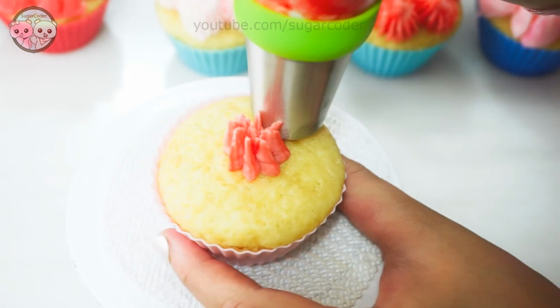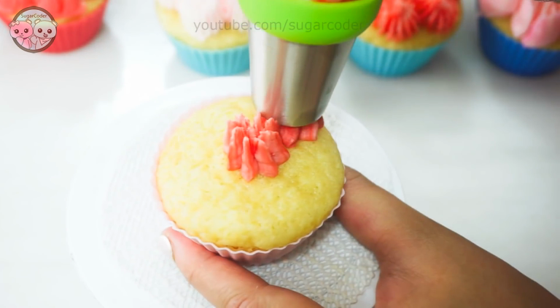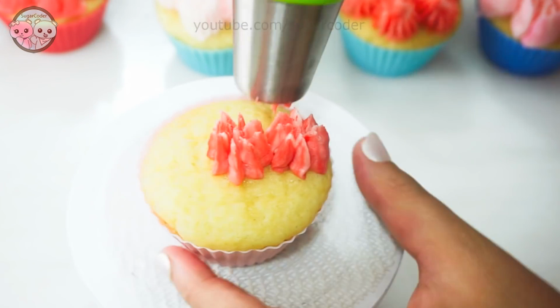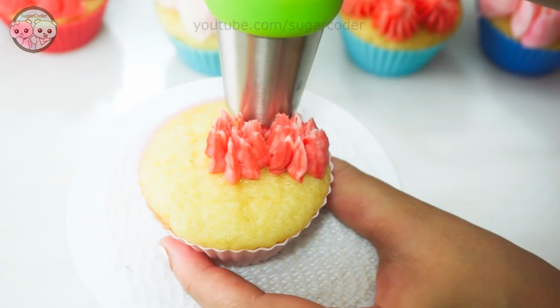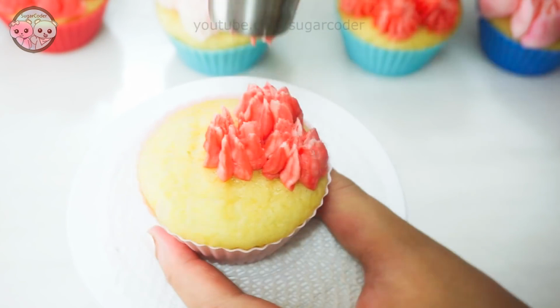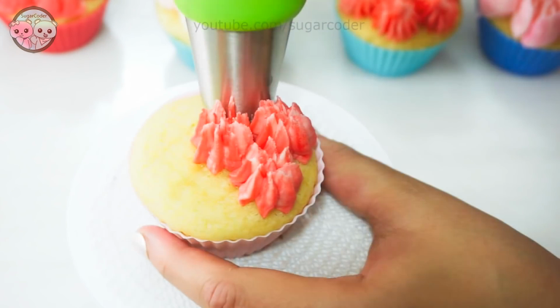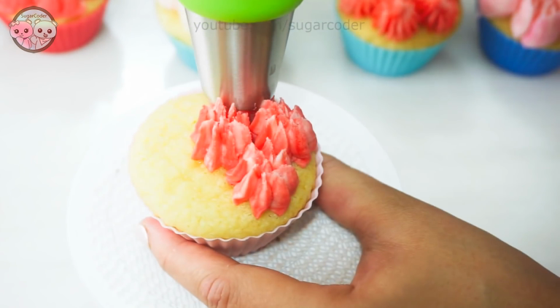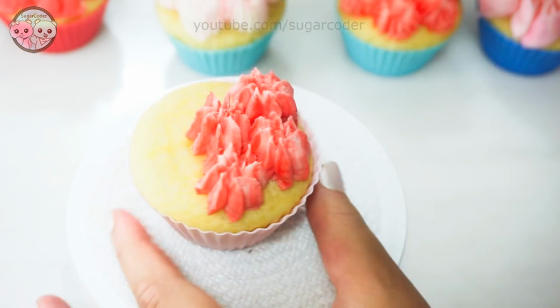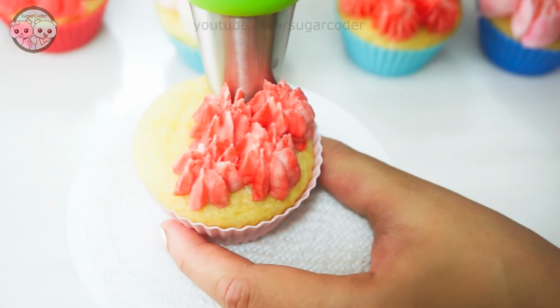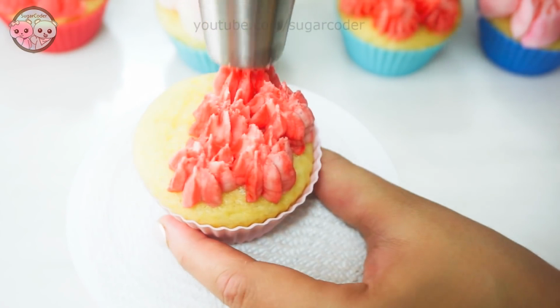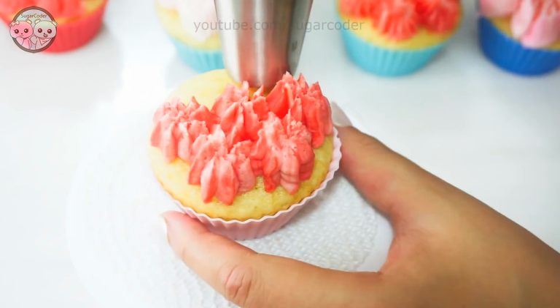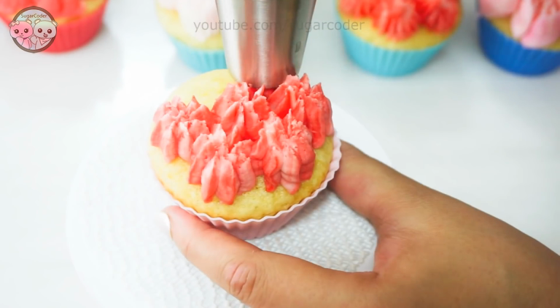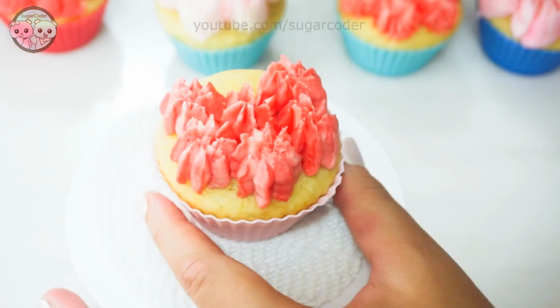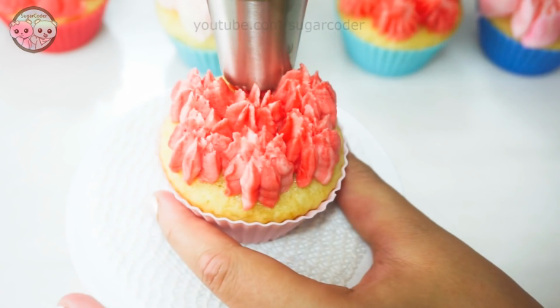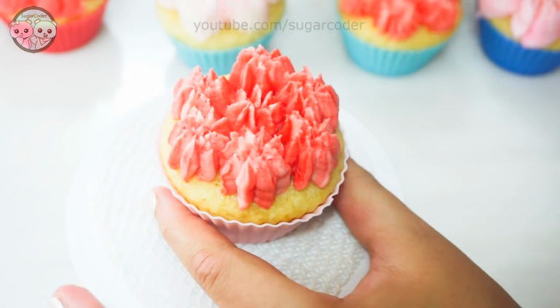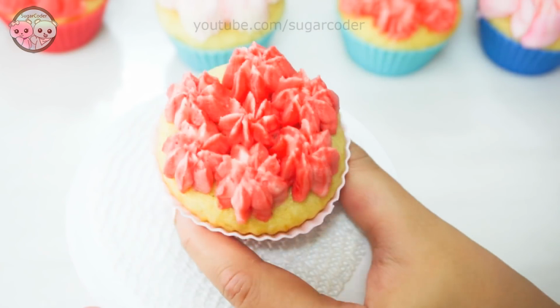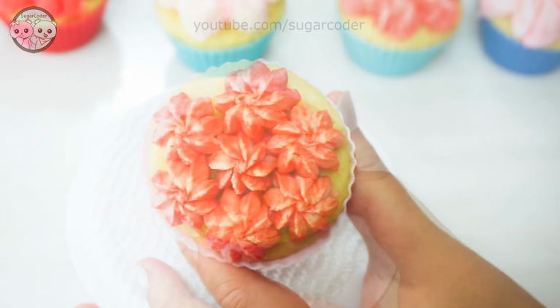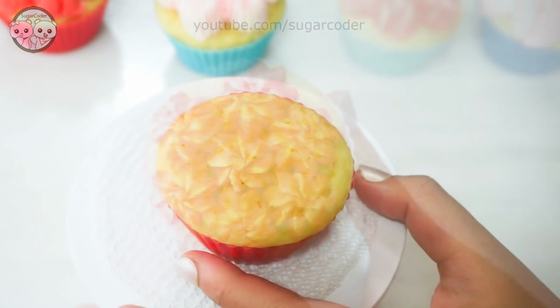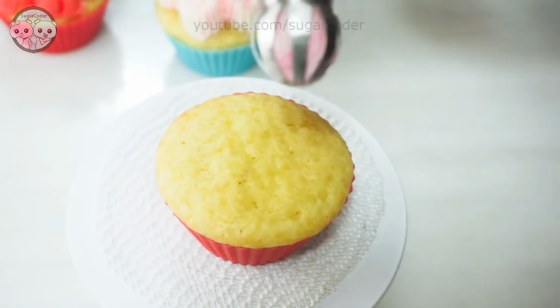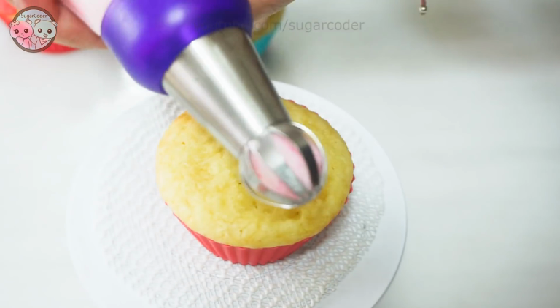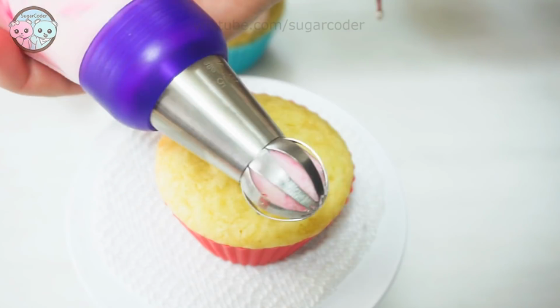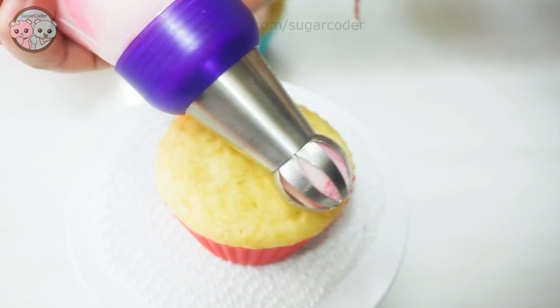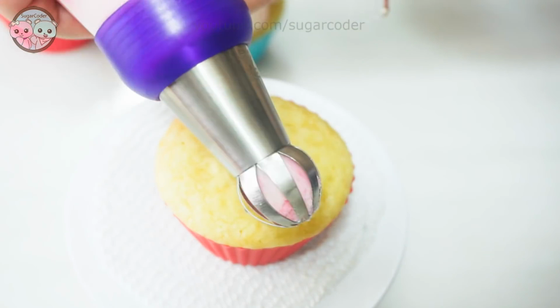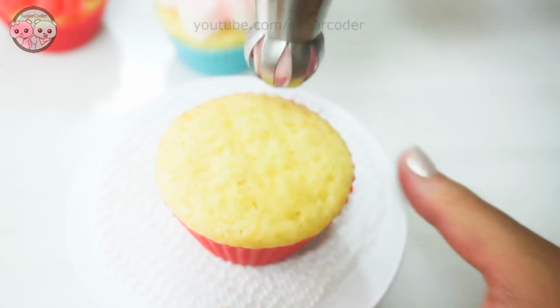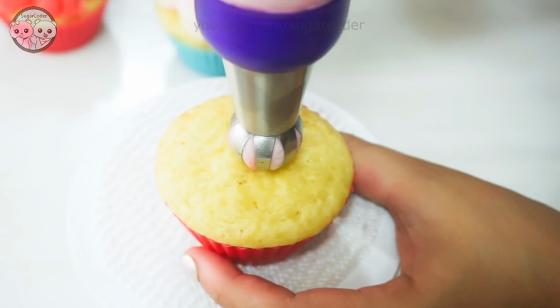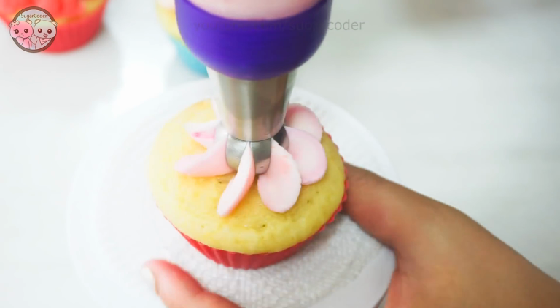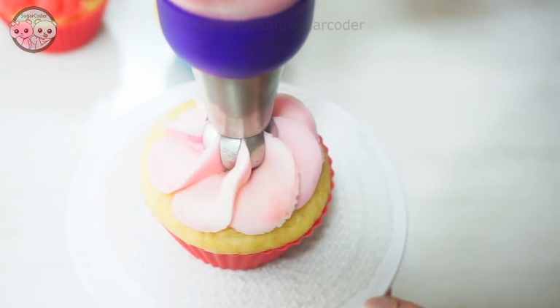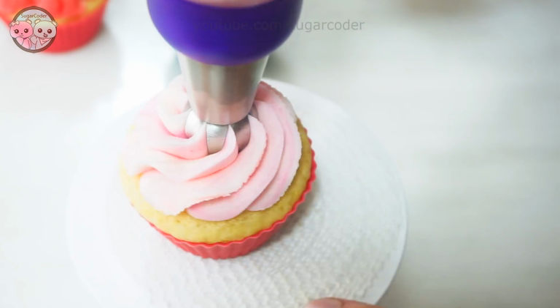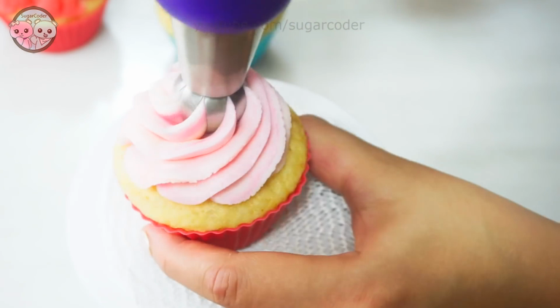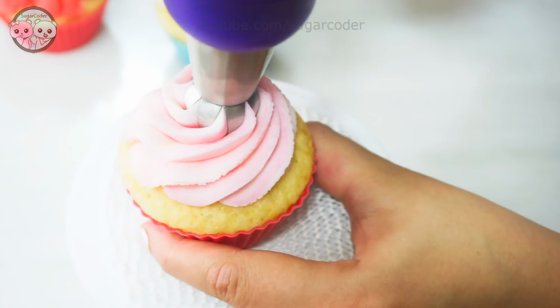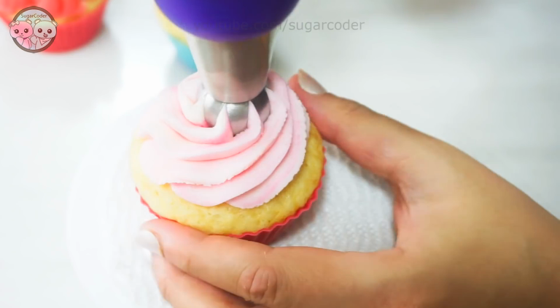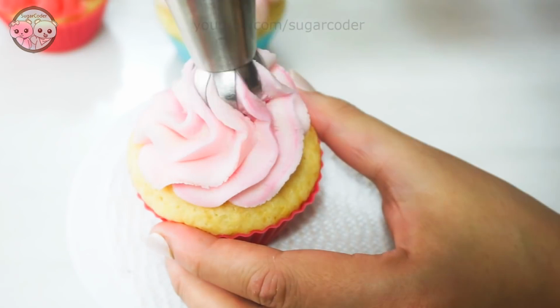The best thing about this piping tip set is that you can use it for a lot of holidays. For example, spring is coming up — and who doesn't love spring flowers? Spring flowers are so beautiful. And then guess what? Mother's Day is right around the corner too.